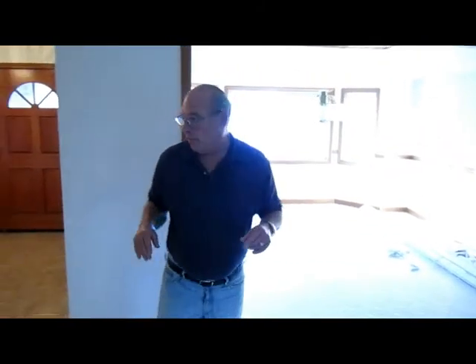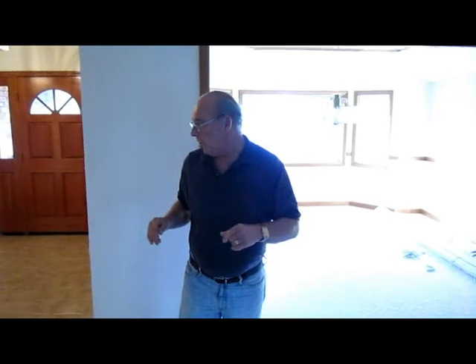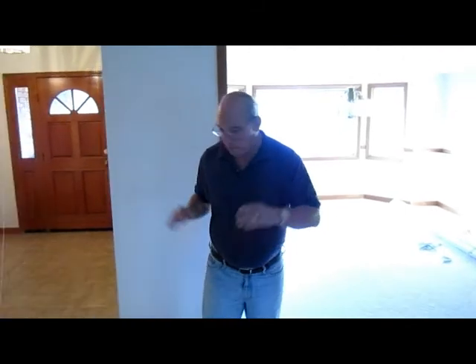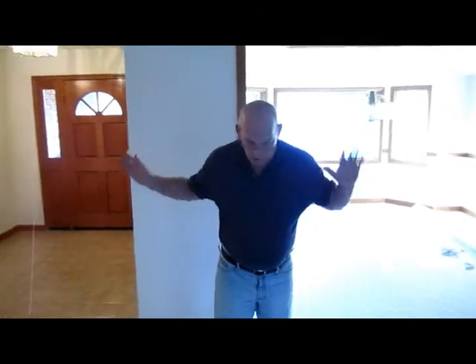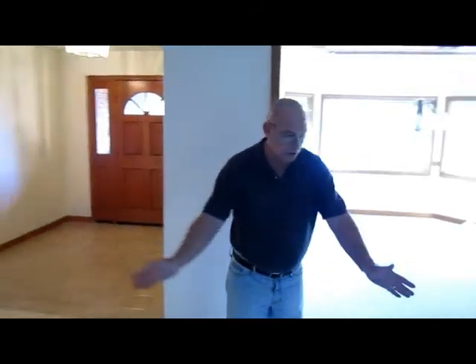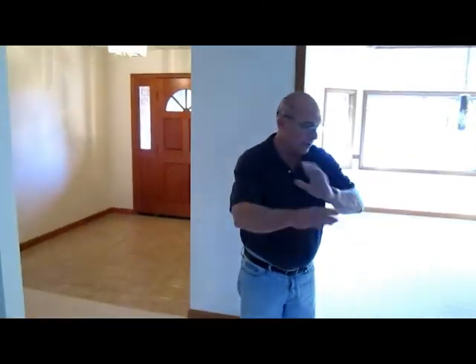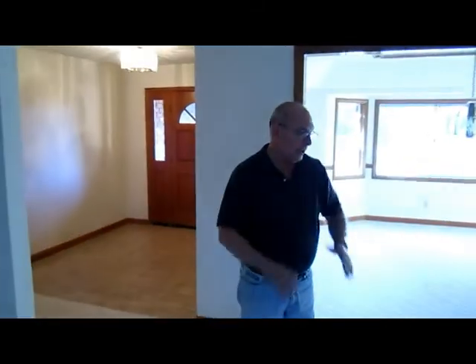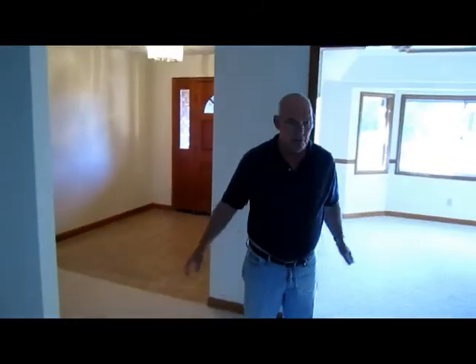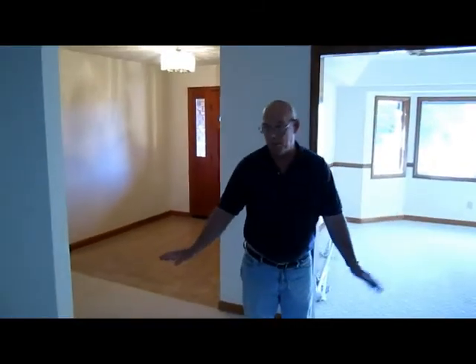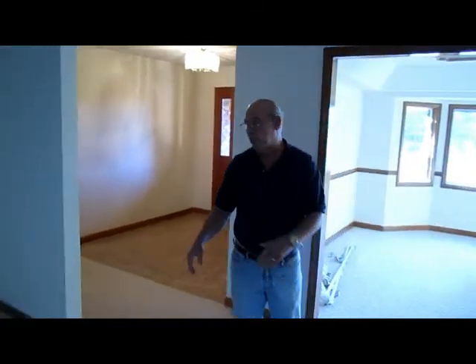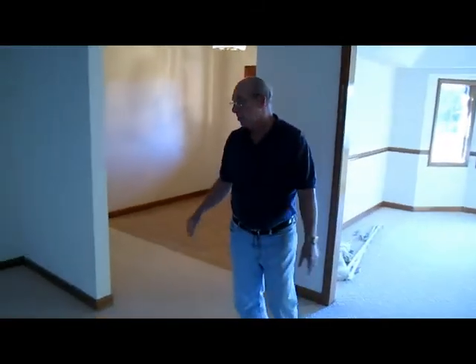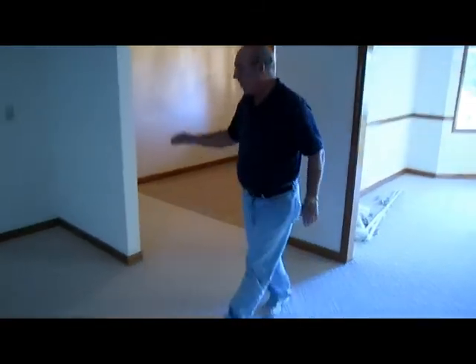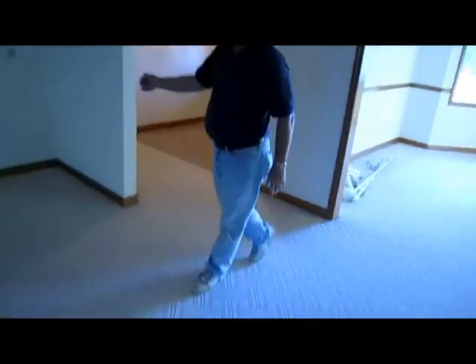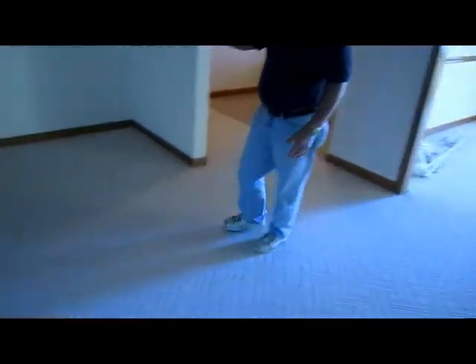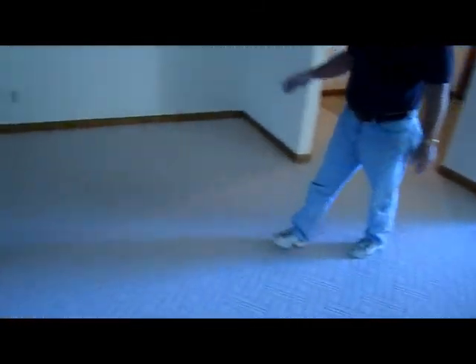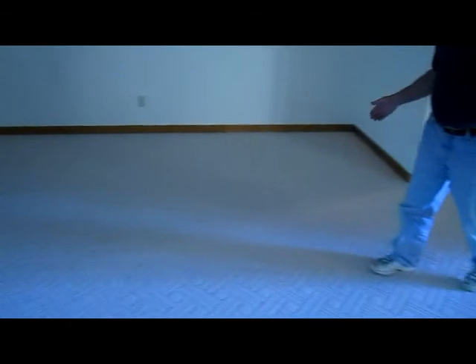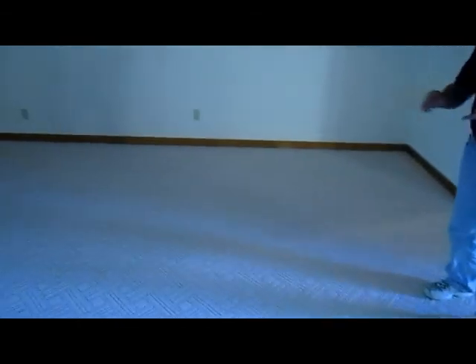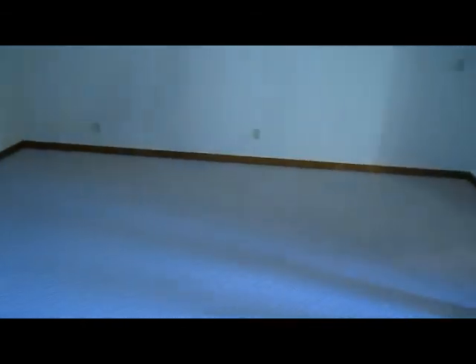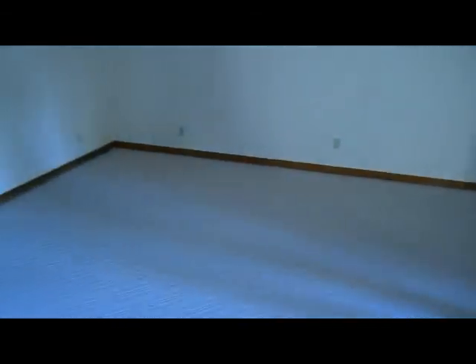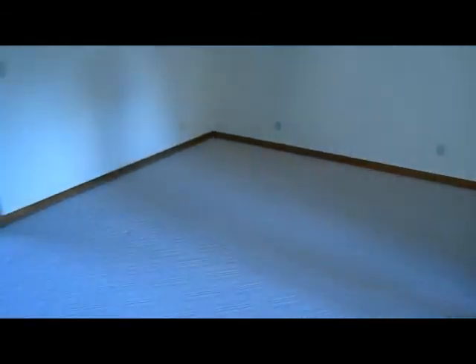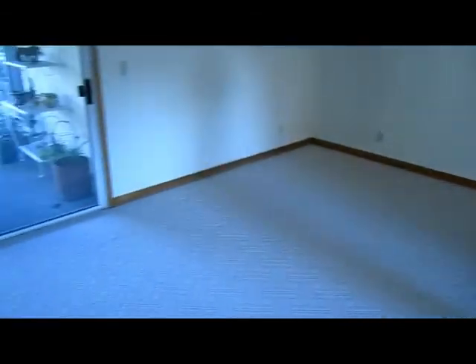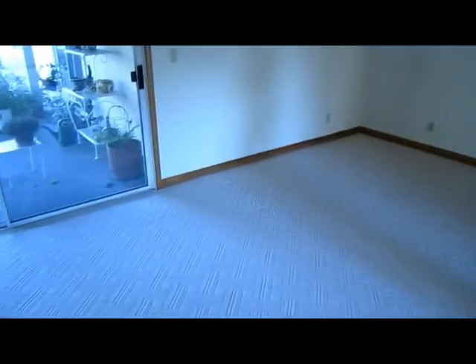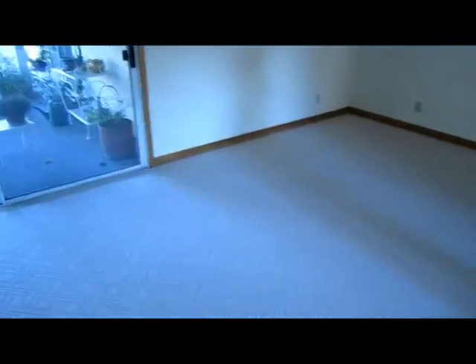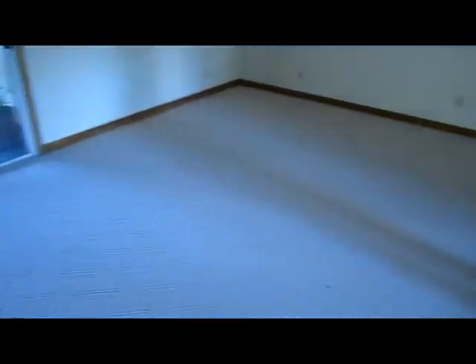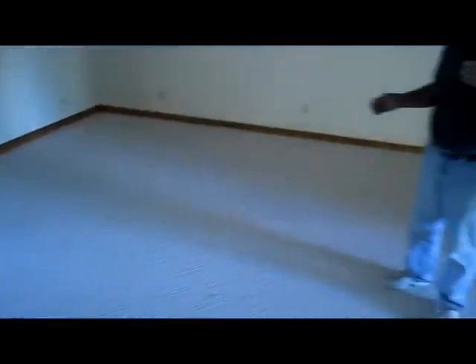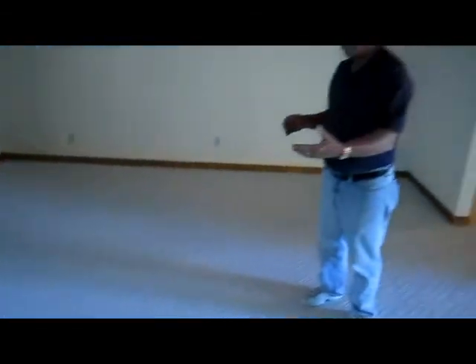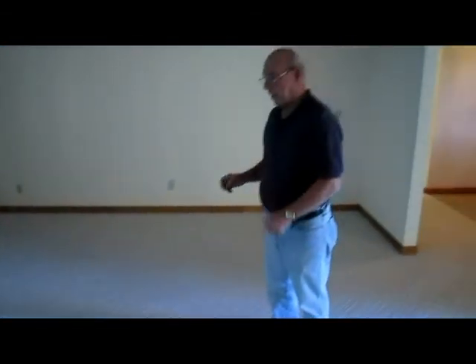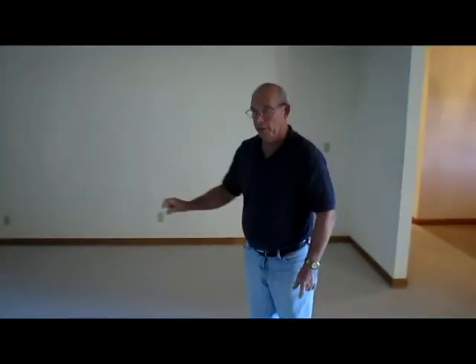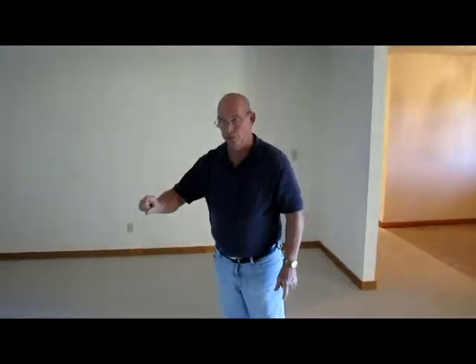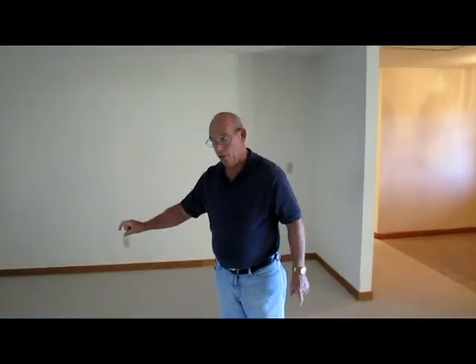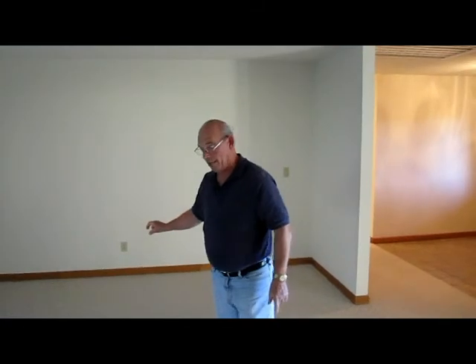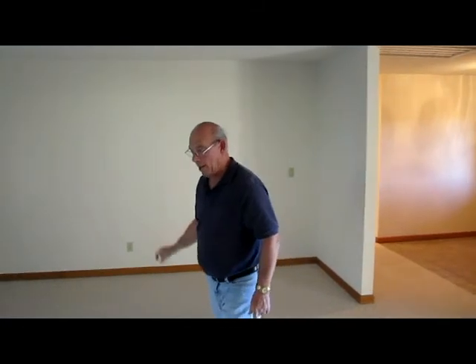First of all, we're going to put all new wood flooring in, so all this carpet is going to come up. We're going to take all the baseboard up because we want to do it professionally. So when the floor goes back down, we'll put the baseboard back and there won't be any shoe mold at the bottom.